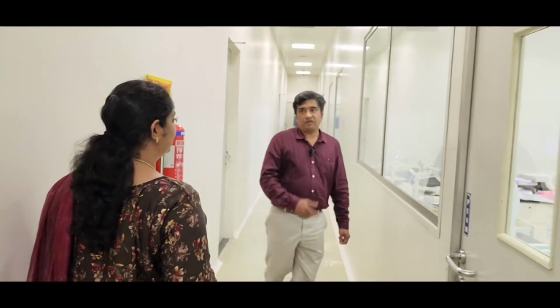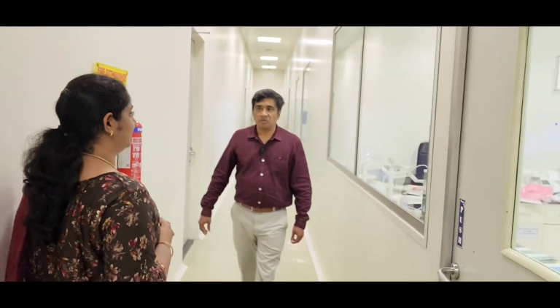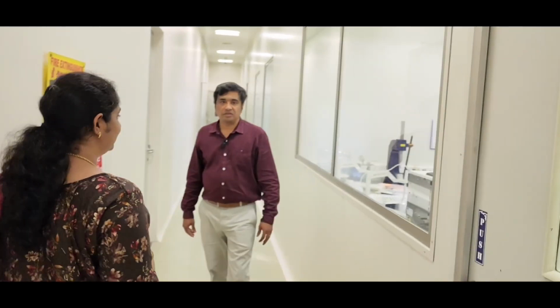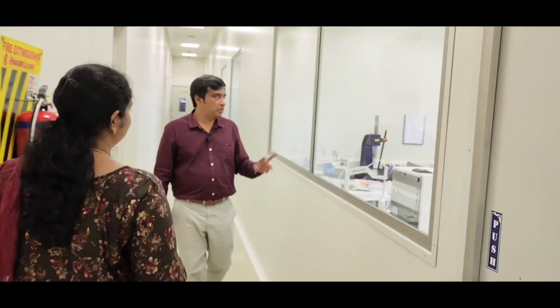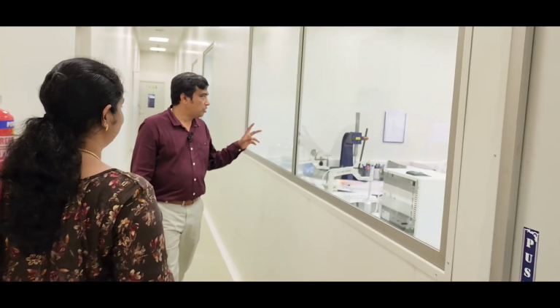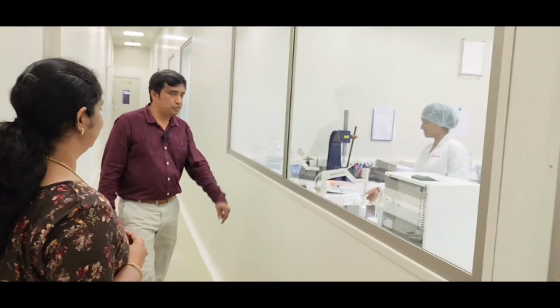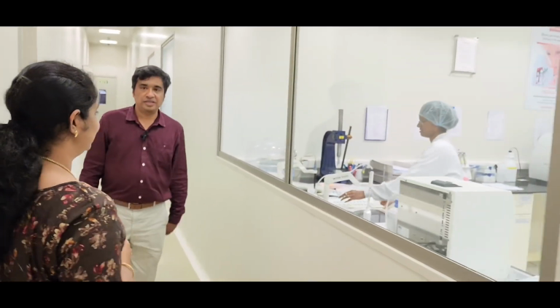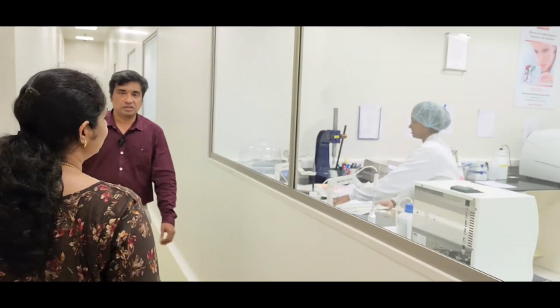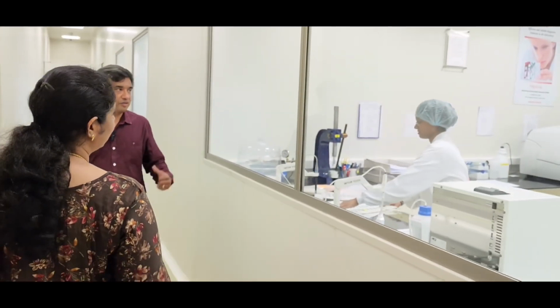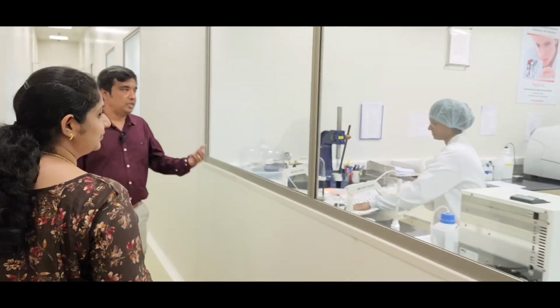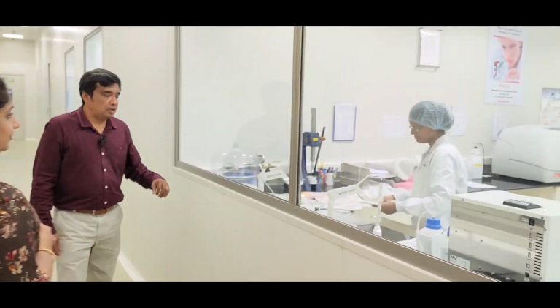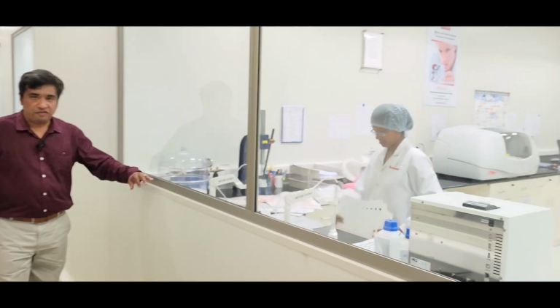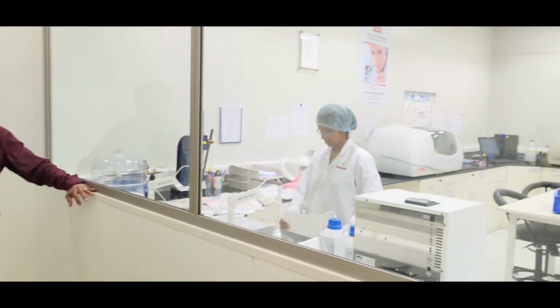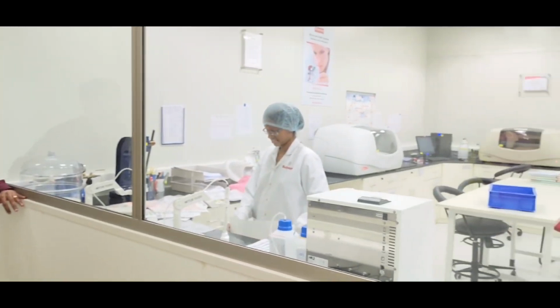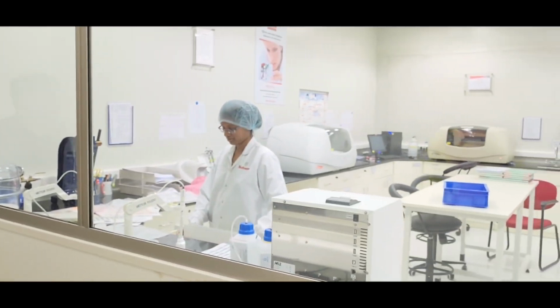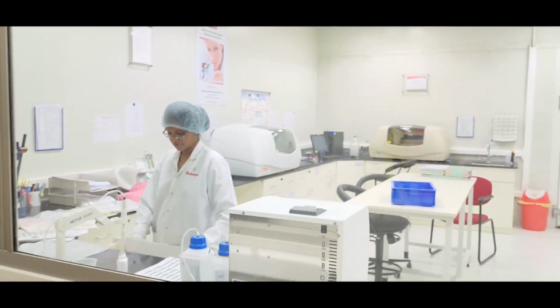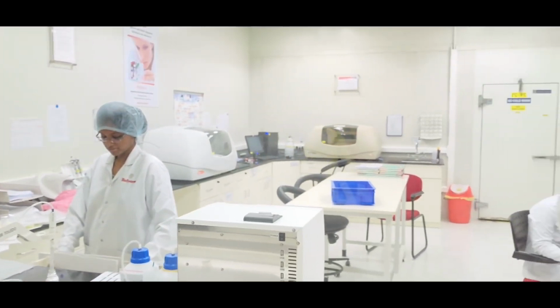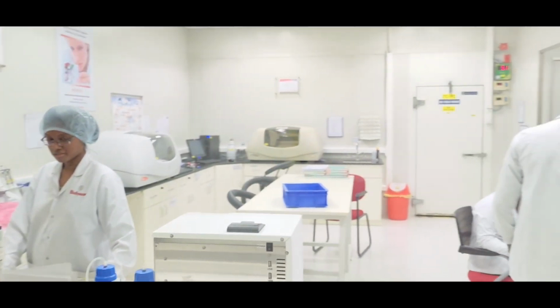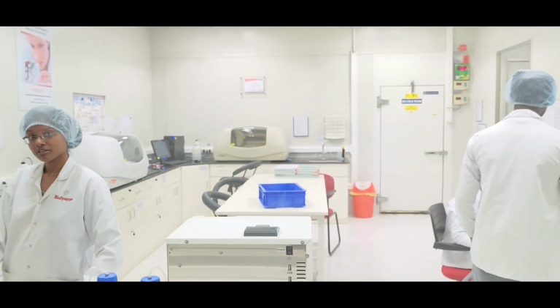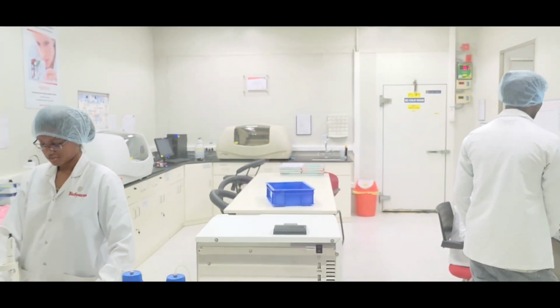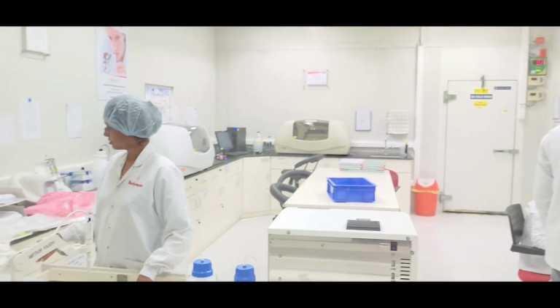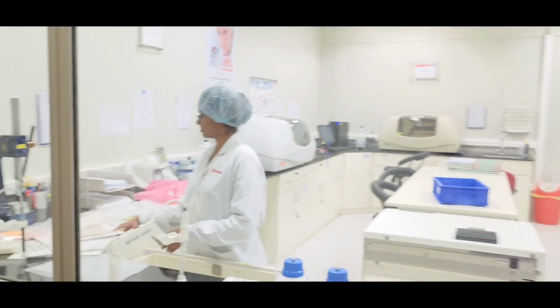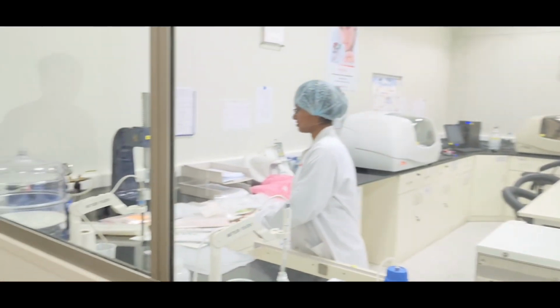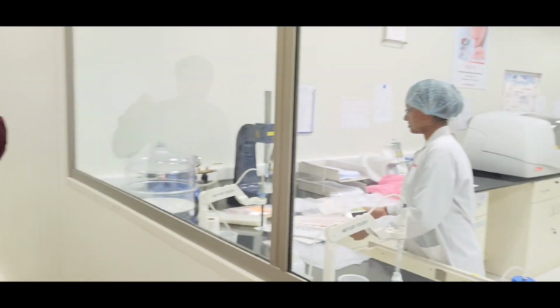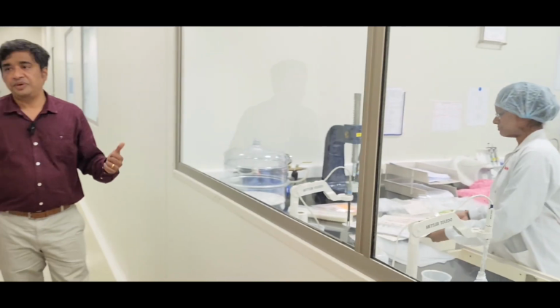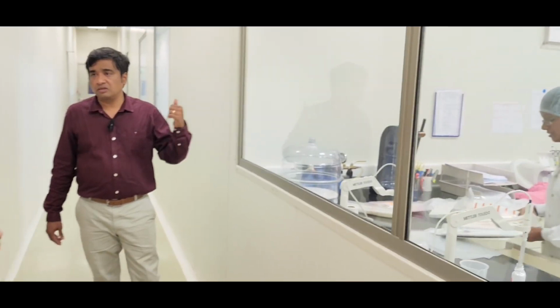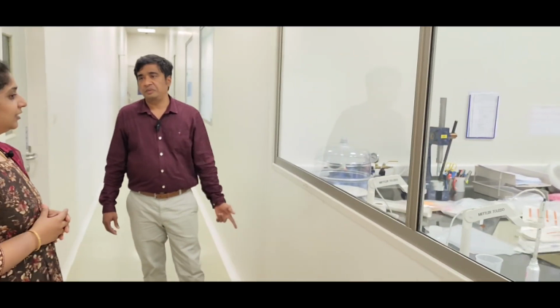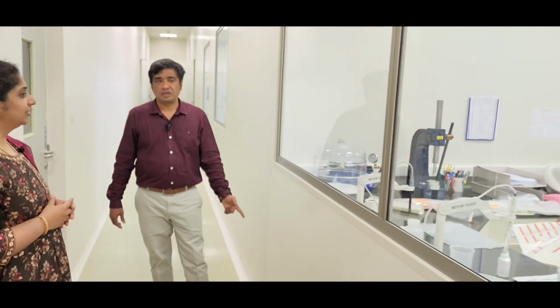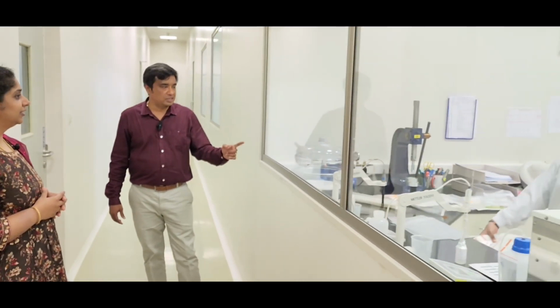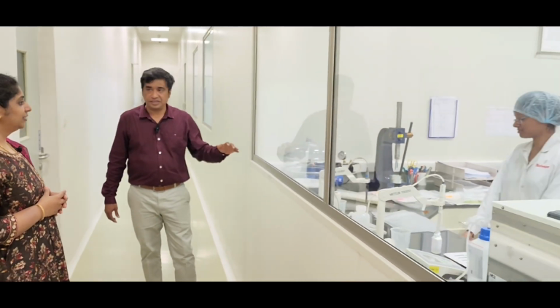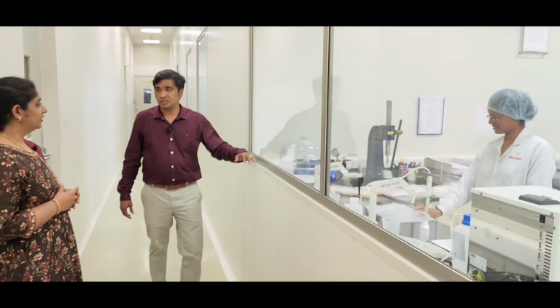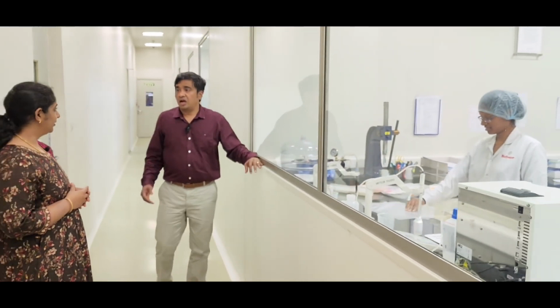This is where you can see our team of people working. They will do all the casework here — whatever we manufacture, whether finished goods or reagents, the meshes — all will be analyzed and tested here.